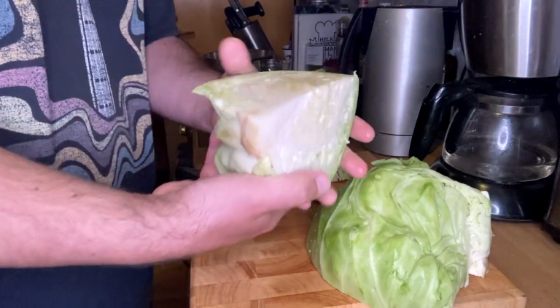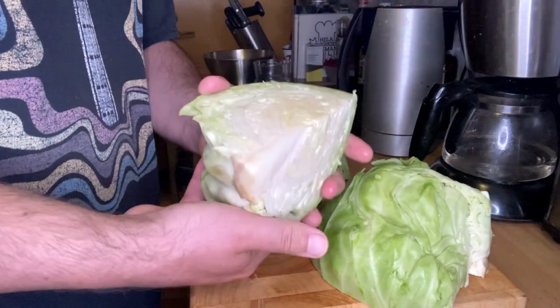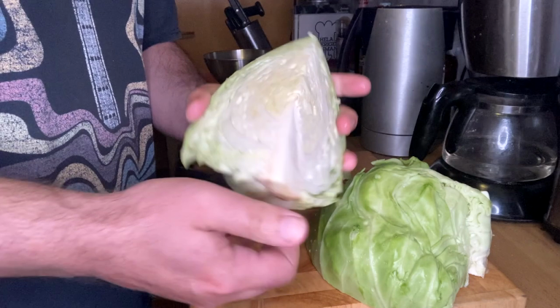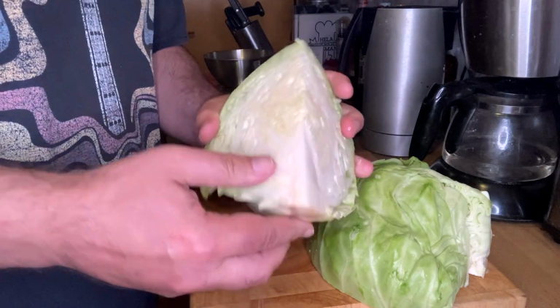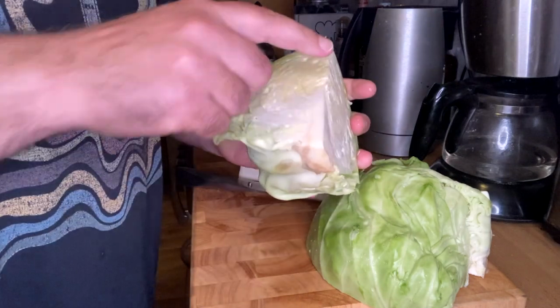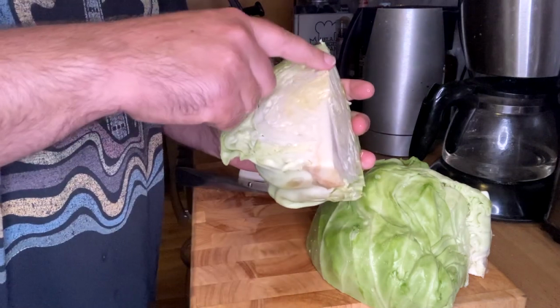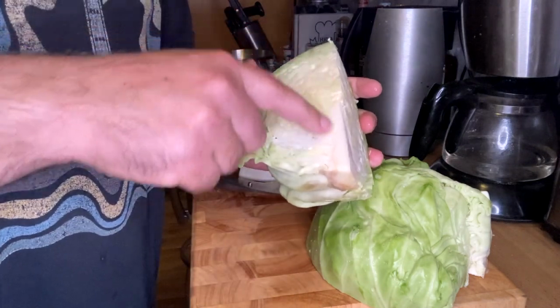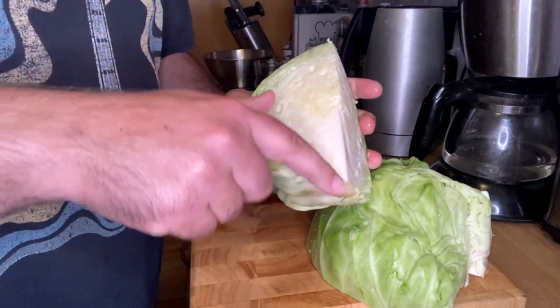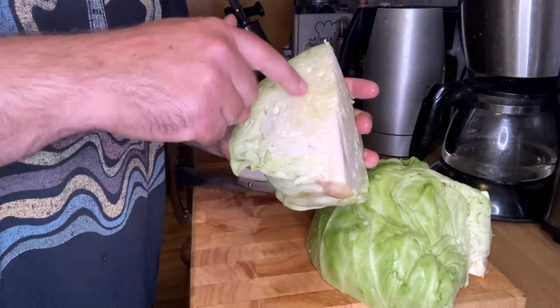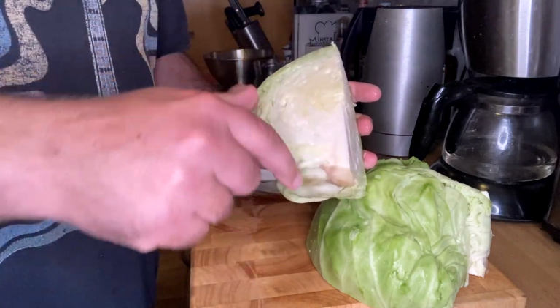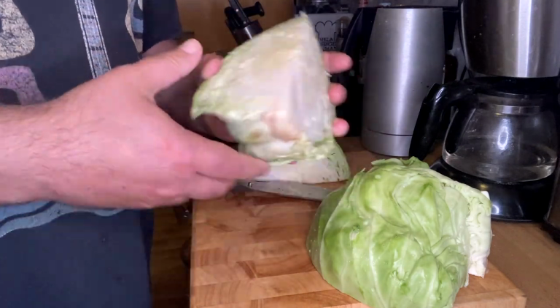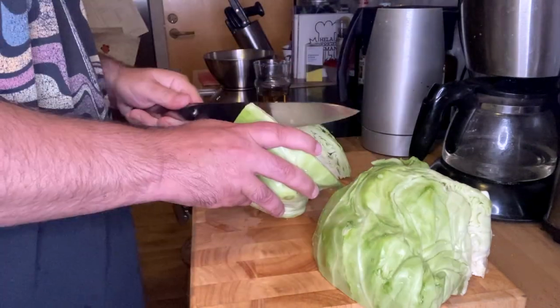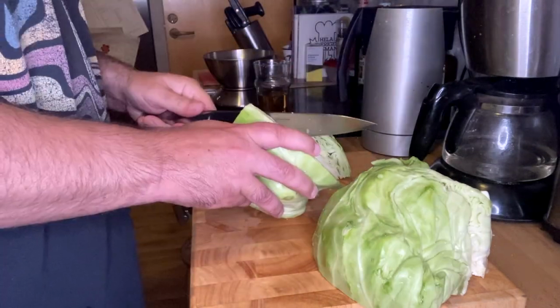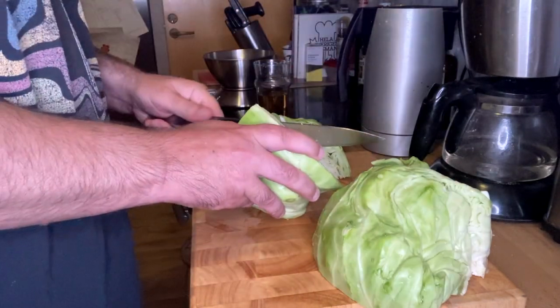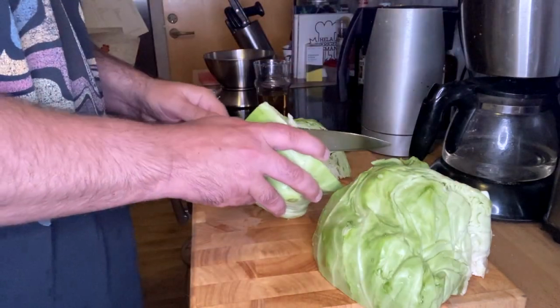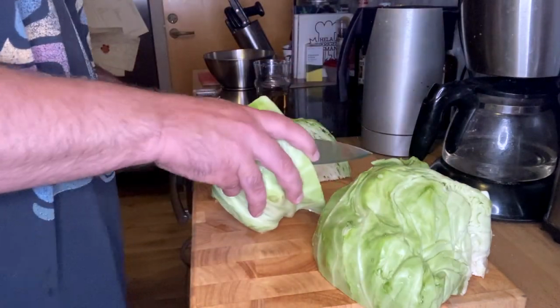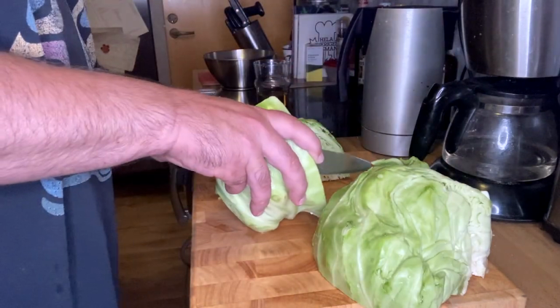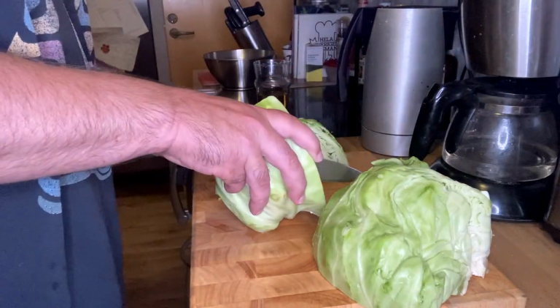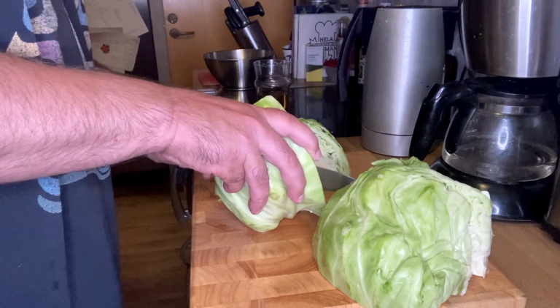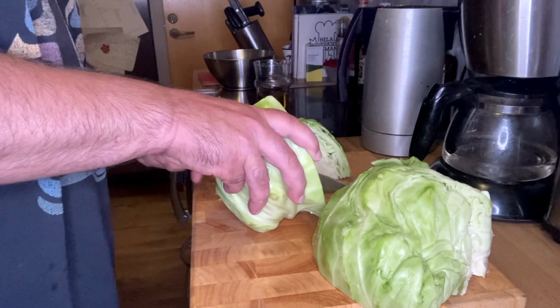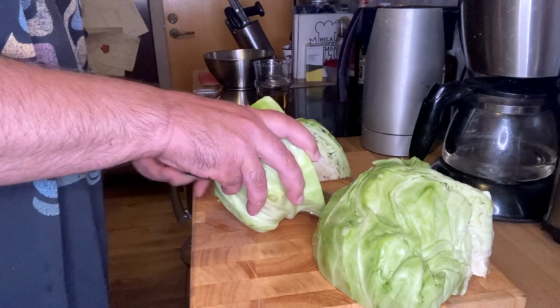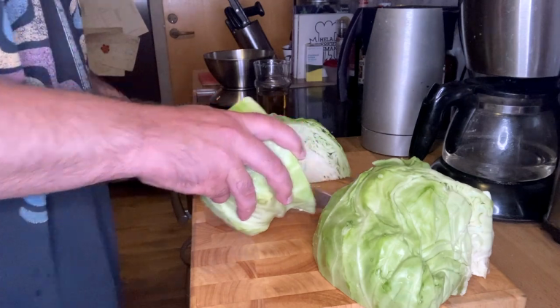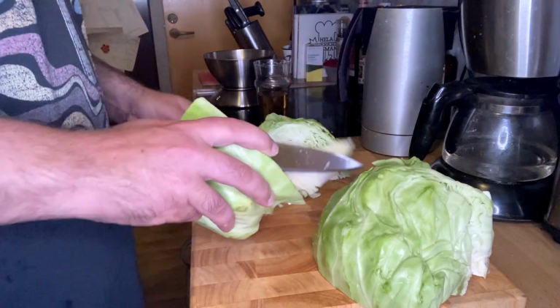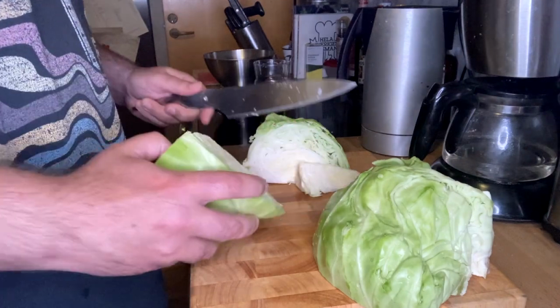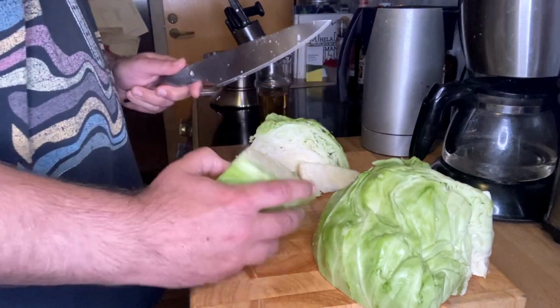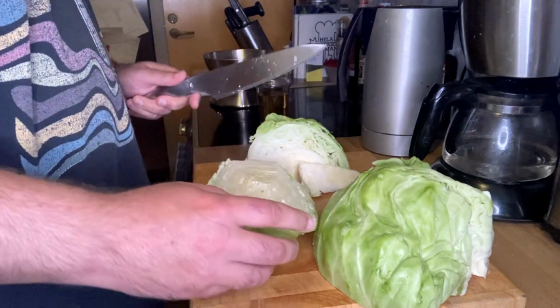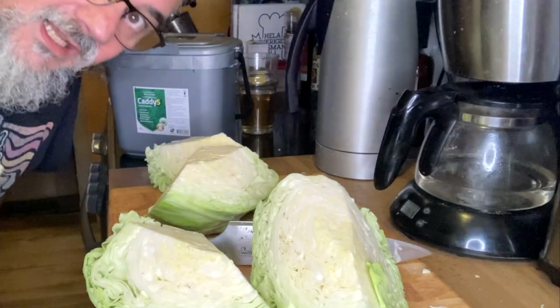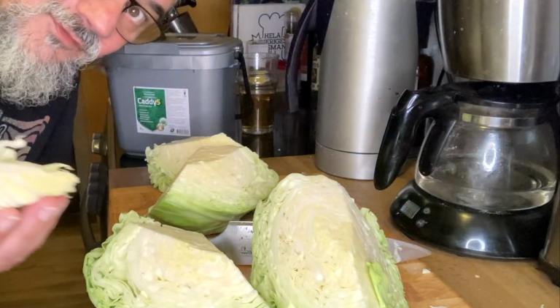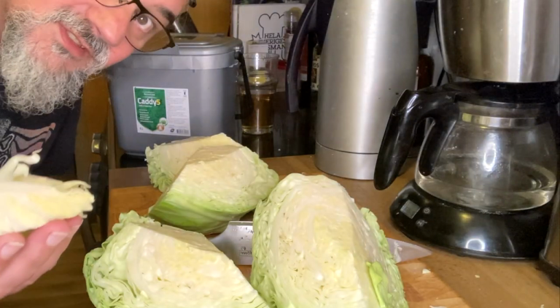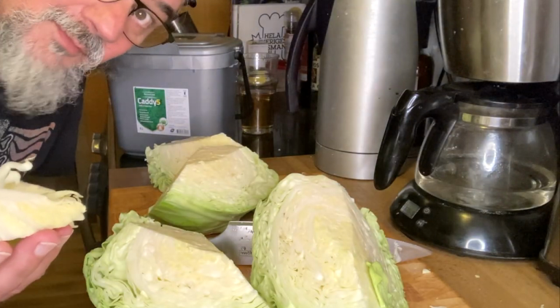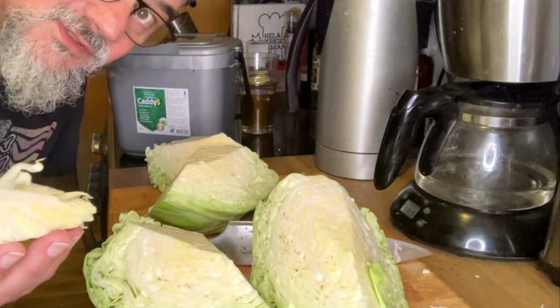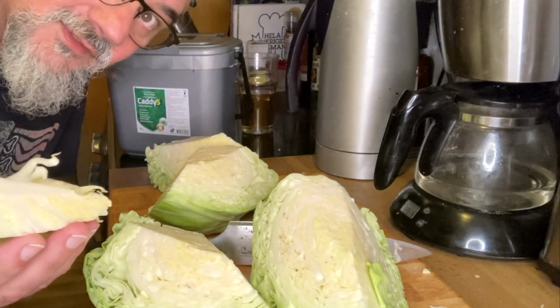And then remove the thickest white parts here. And of course the compost leftovers.